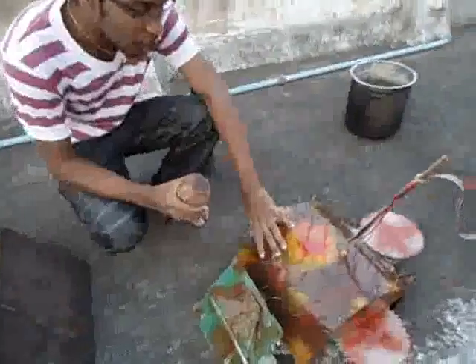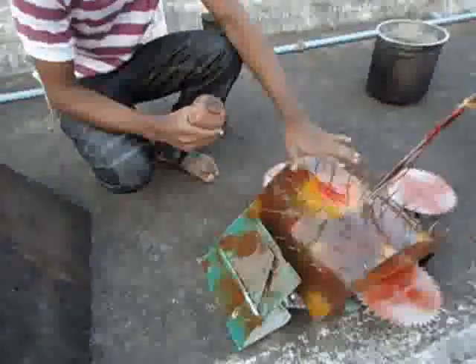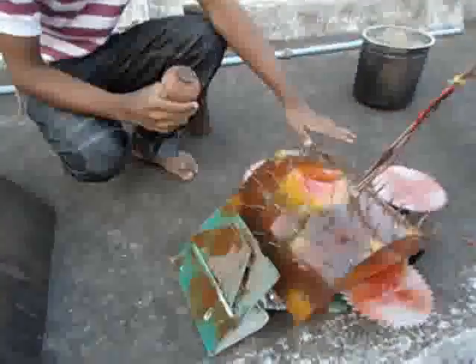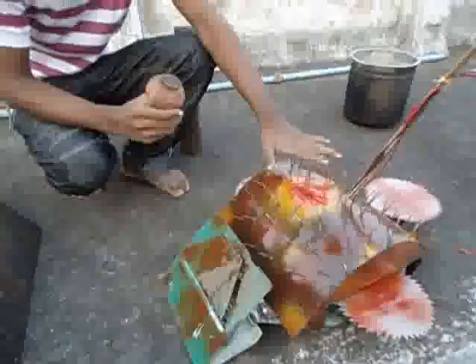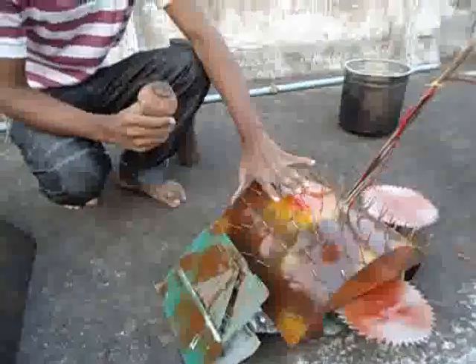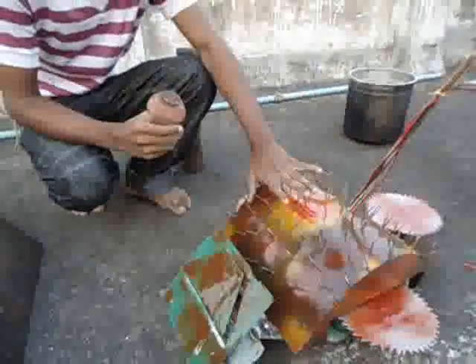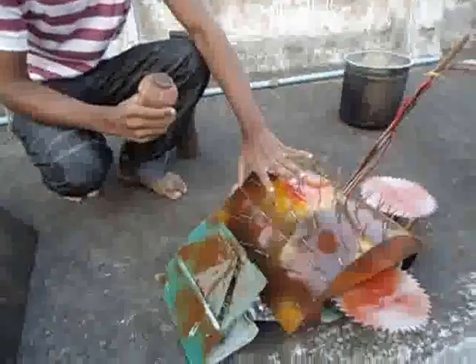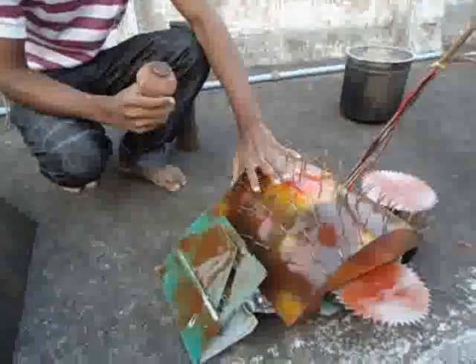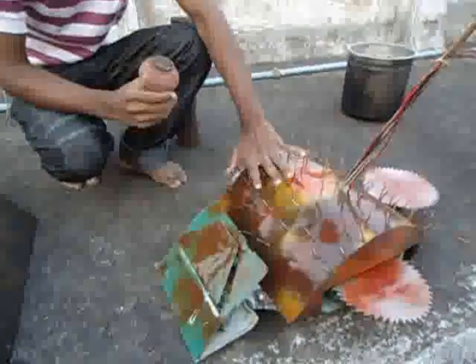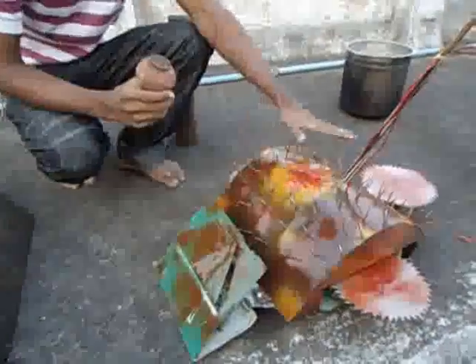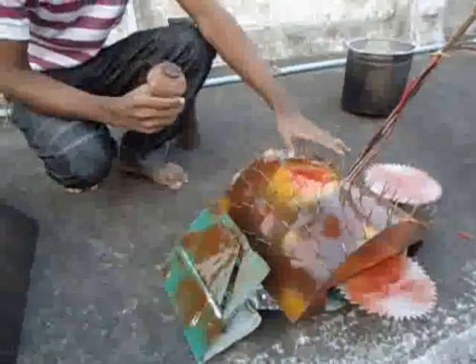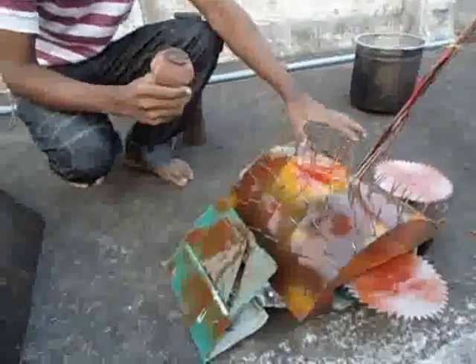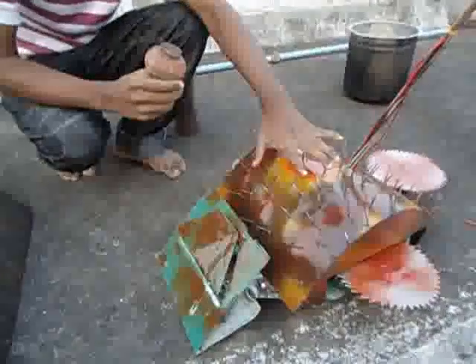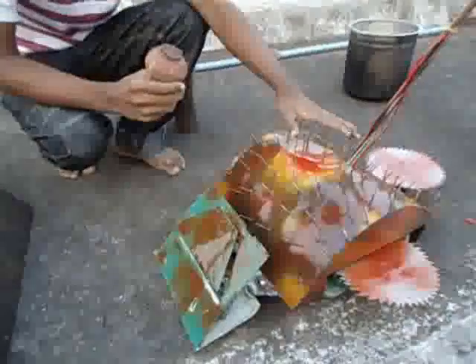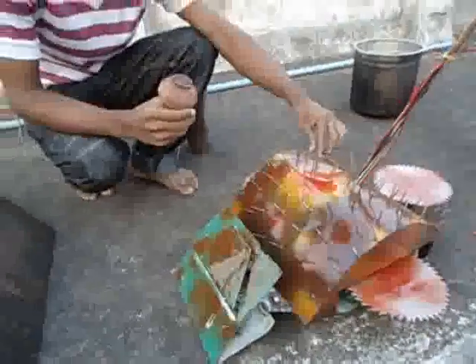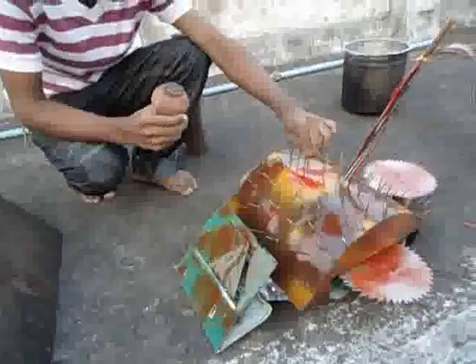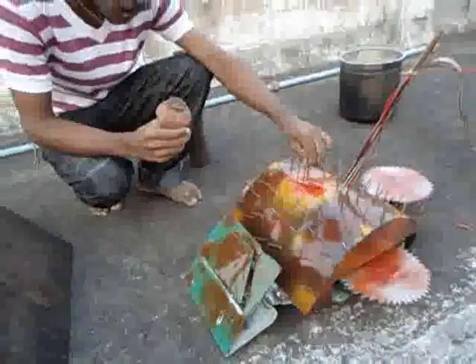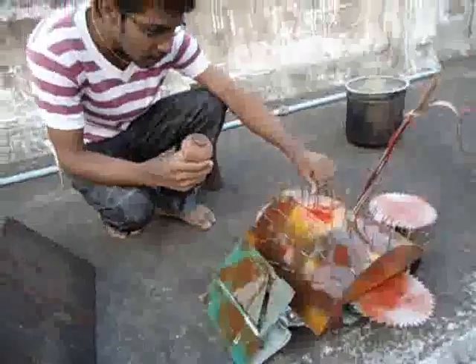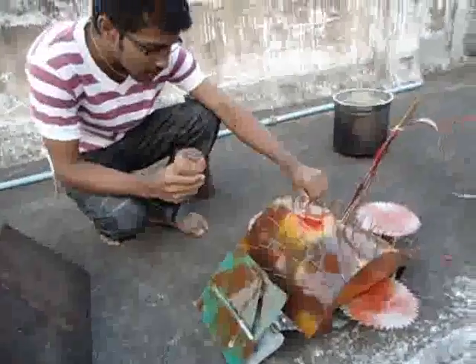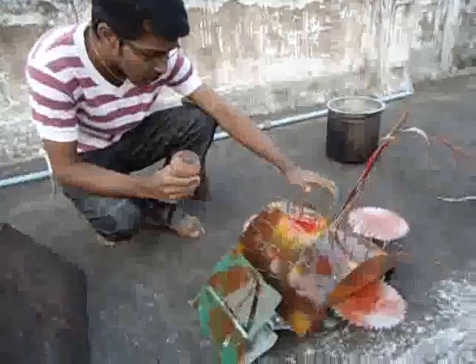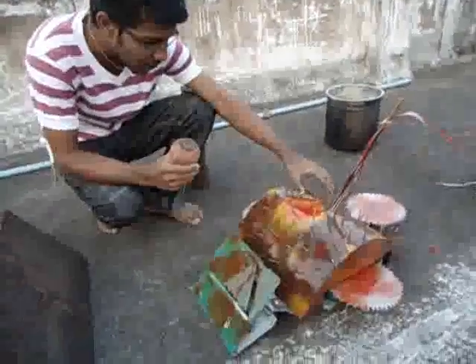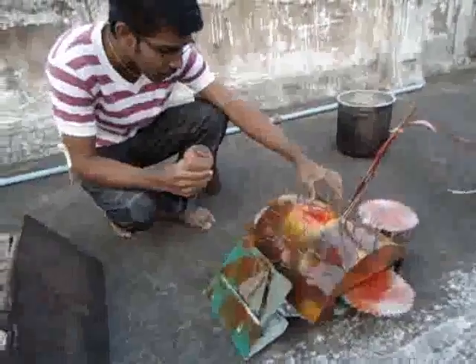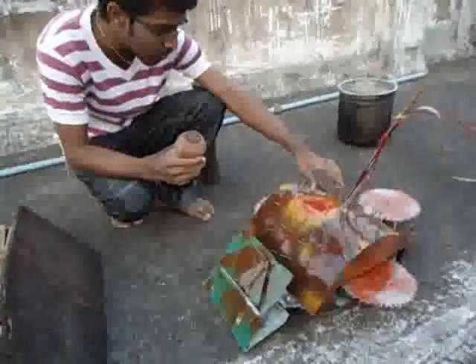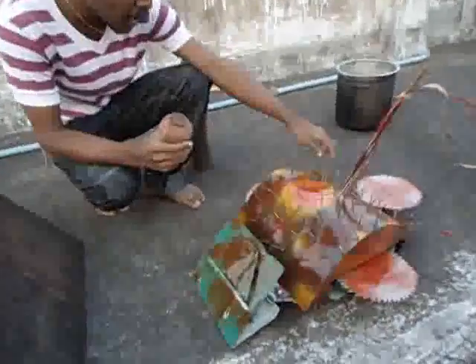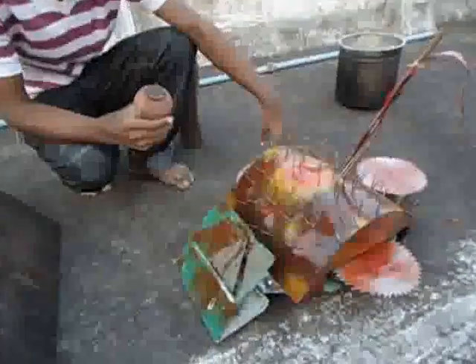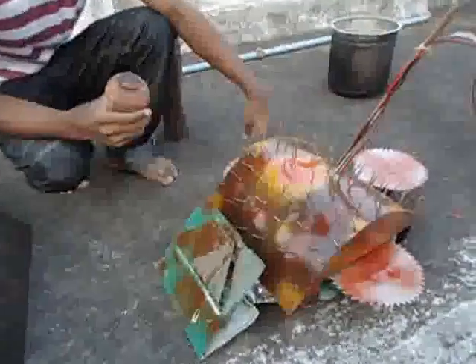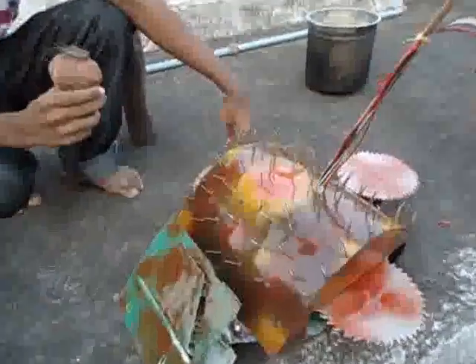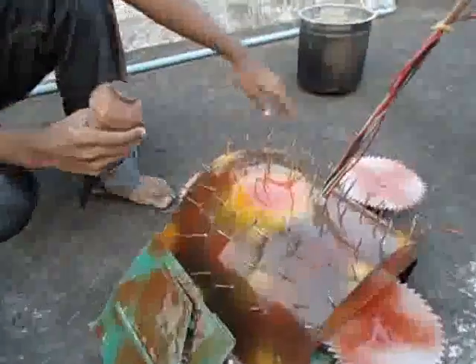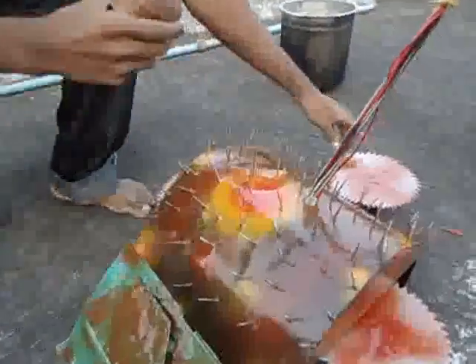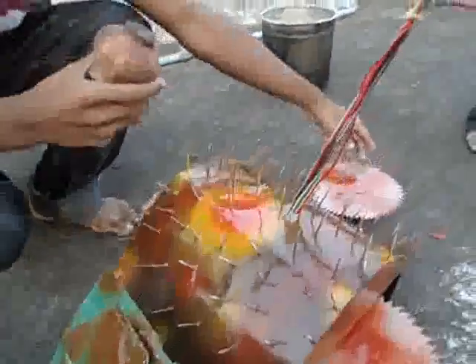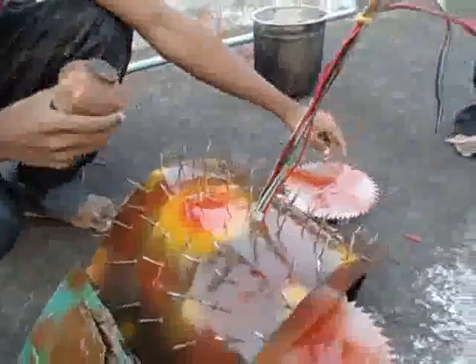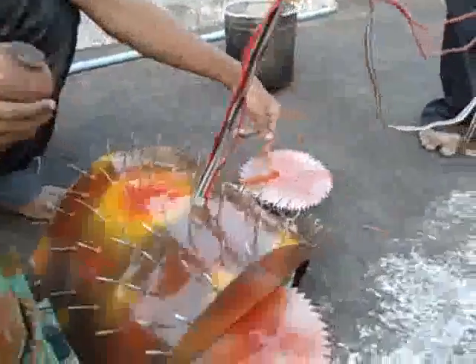We took inspiration from the animal tortoise, which protects its body with its shell. It looks like a tortoise with thorns, and this is made of very tough iron. All three sides are protected with three cutters.